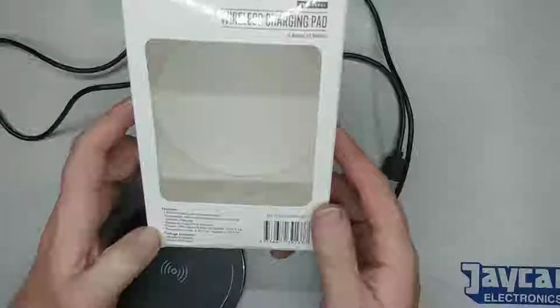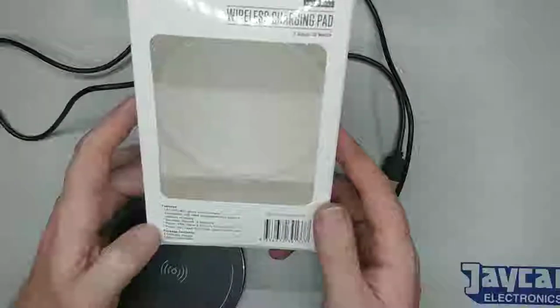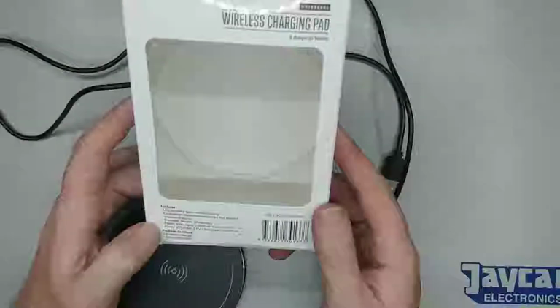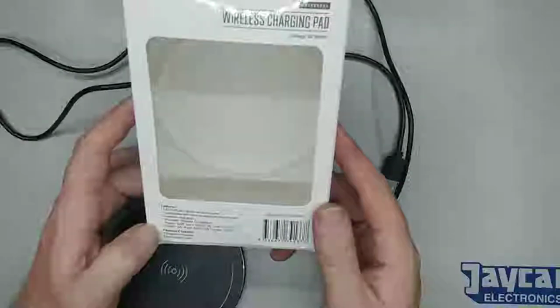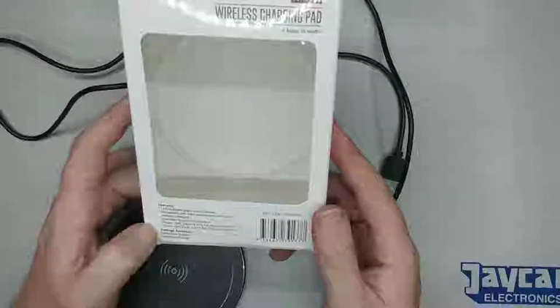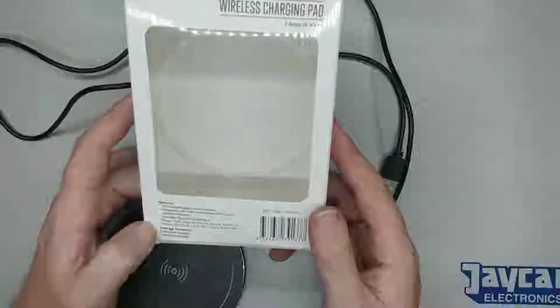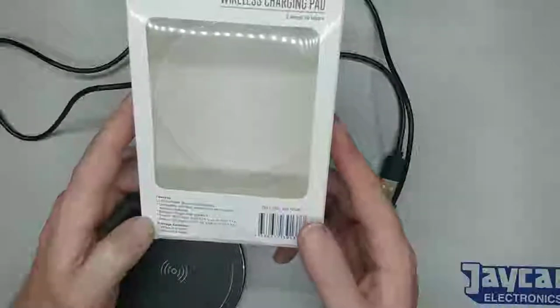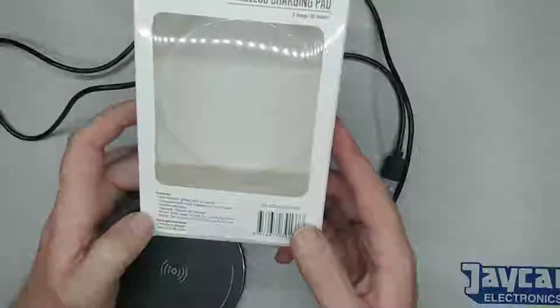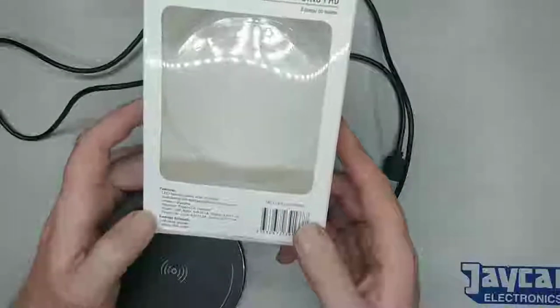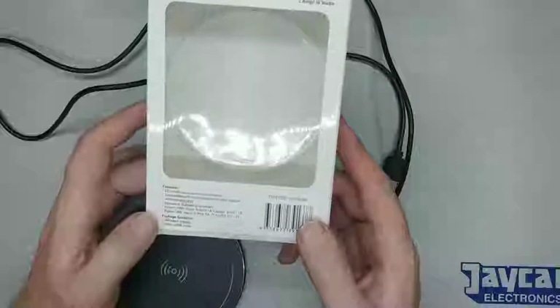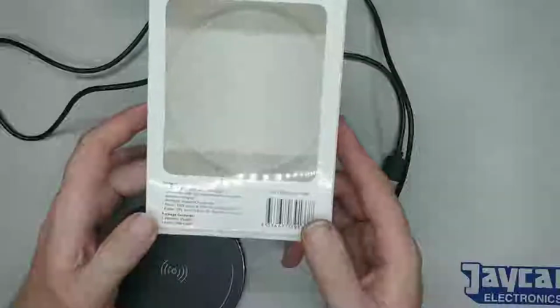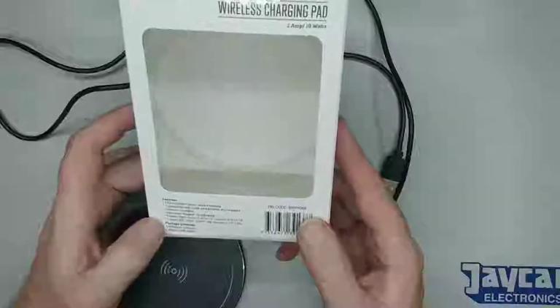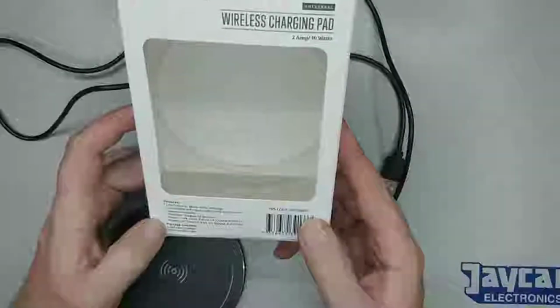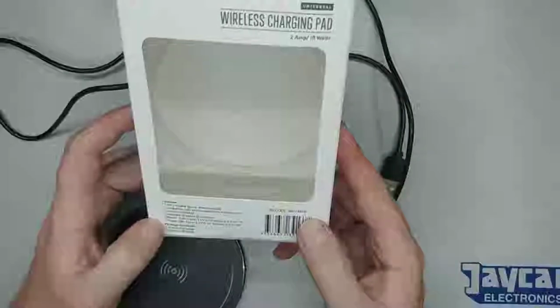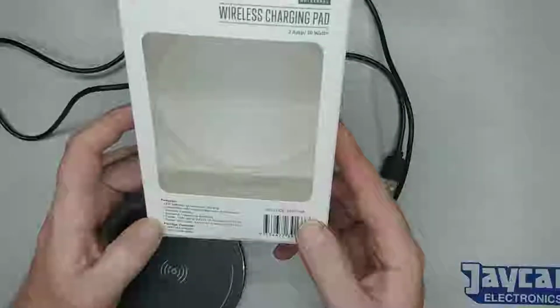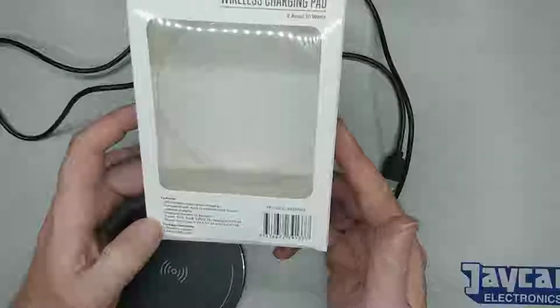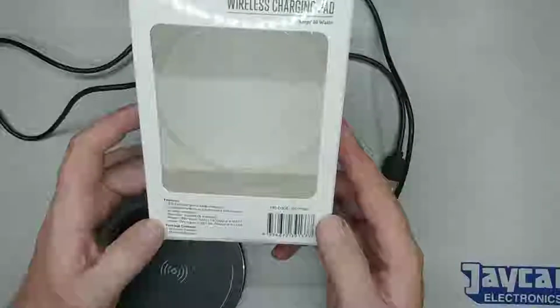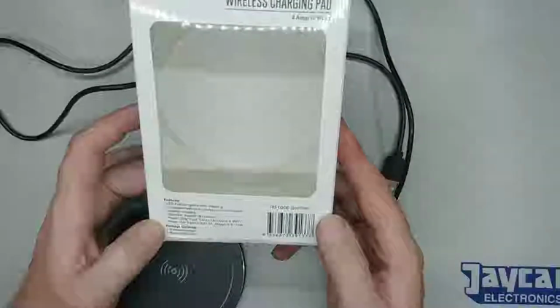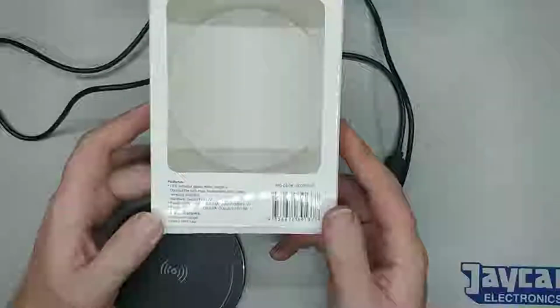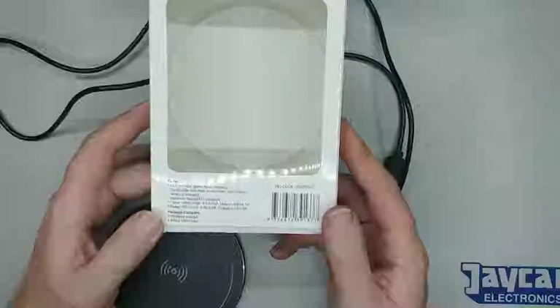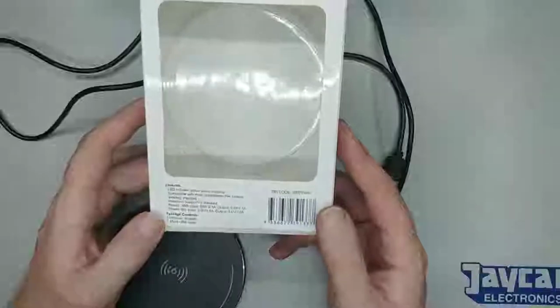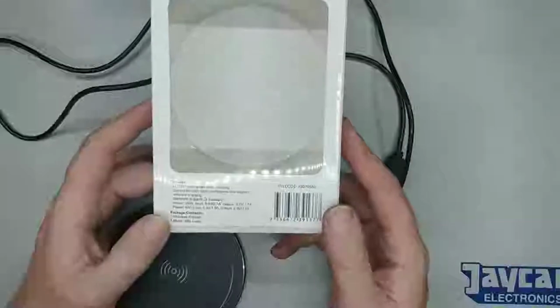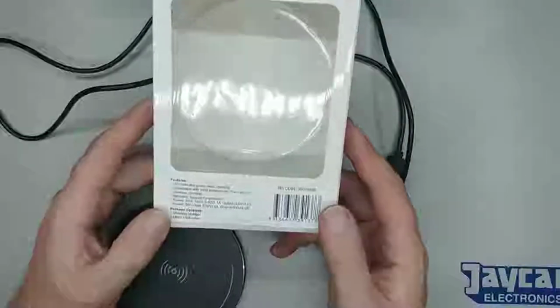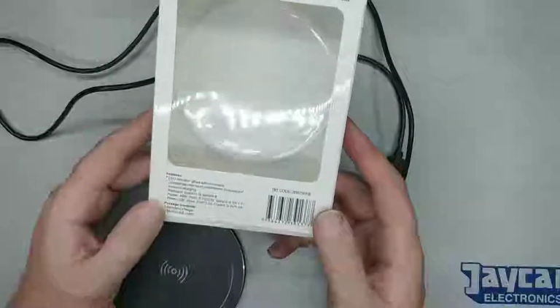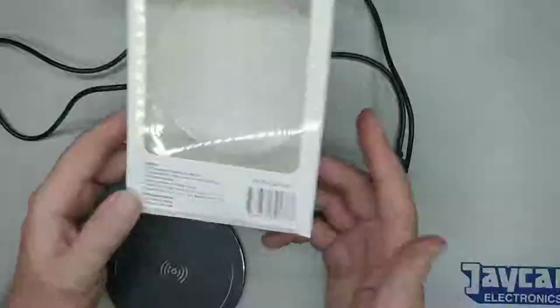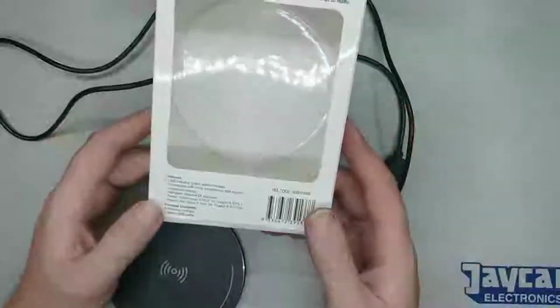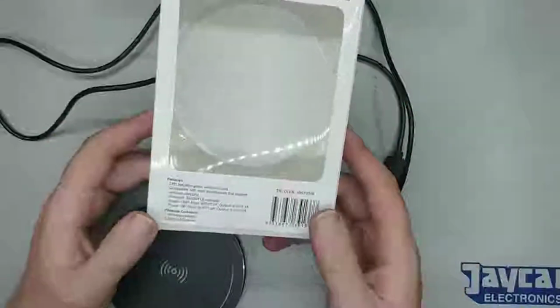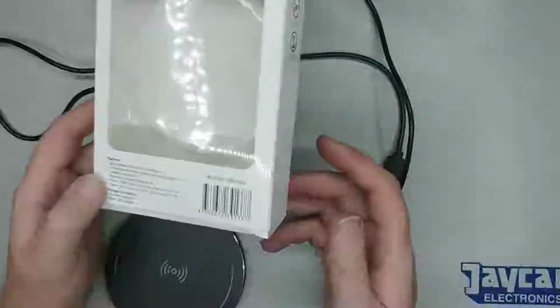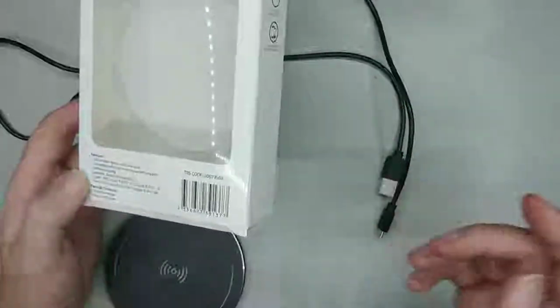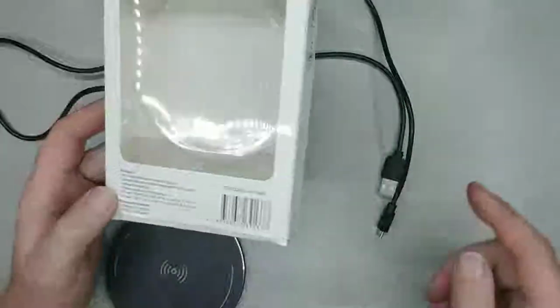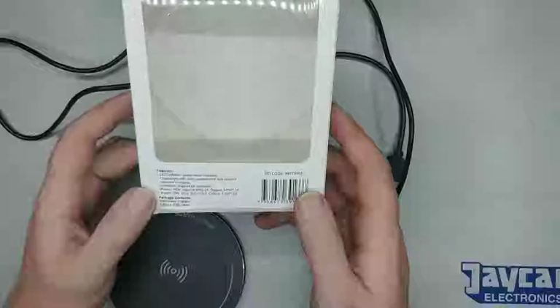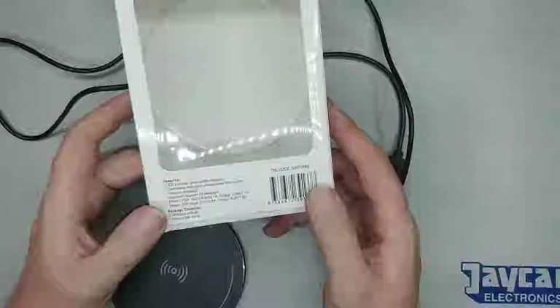It'll be interesting to hook it into 9 volts a bit later on and see whether it's happy or will blow up or whatever. I'm sure it'll work at 9 volts — it's just interesting because I don't know who else would actually run 9 volts for USB.